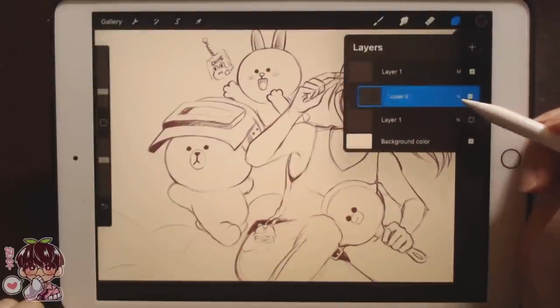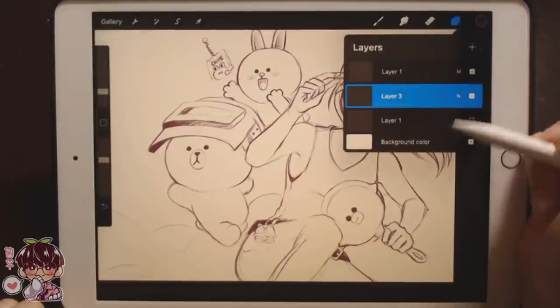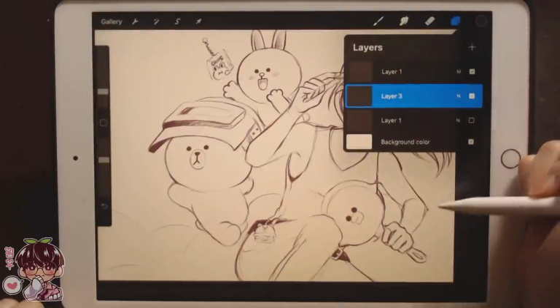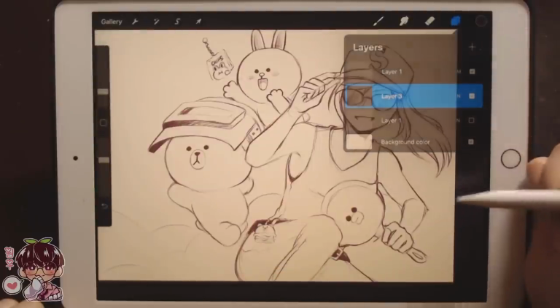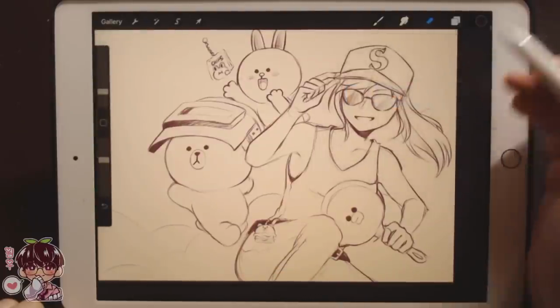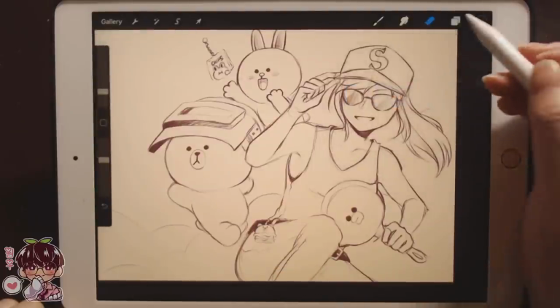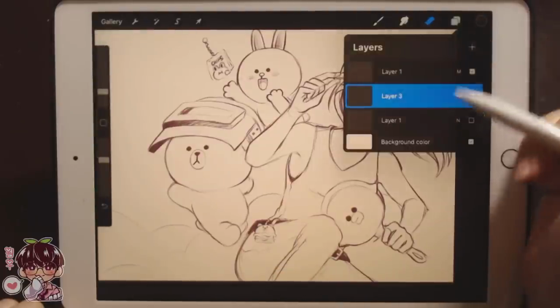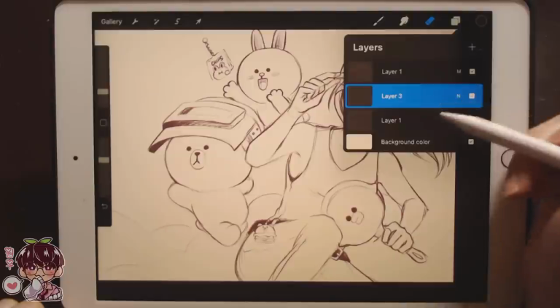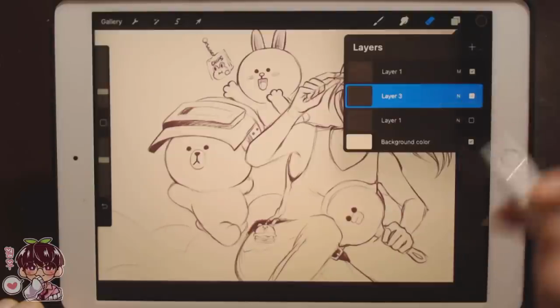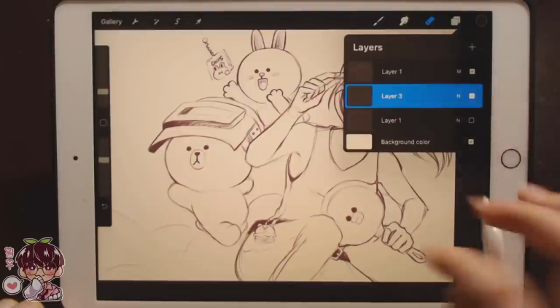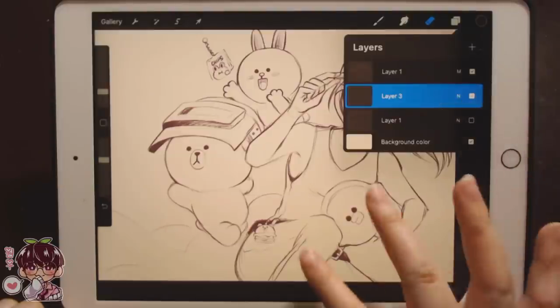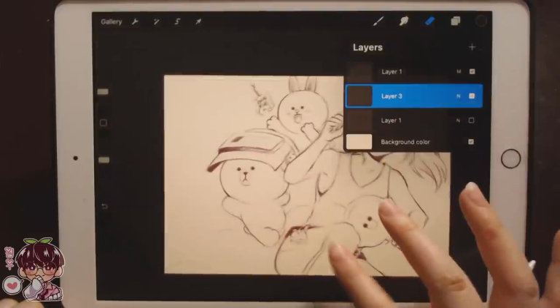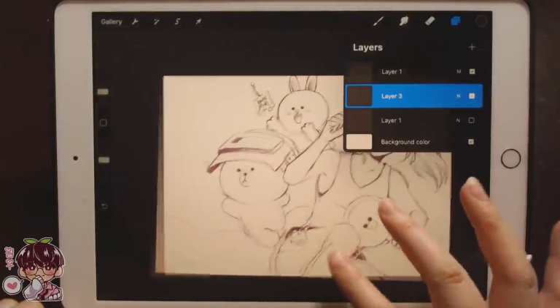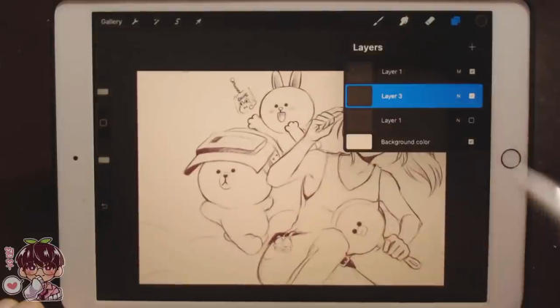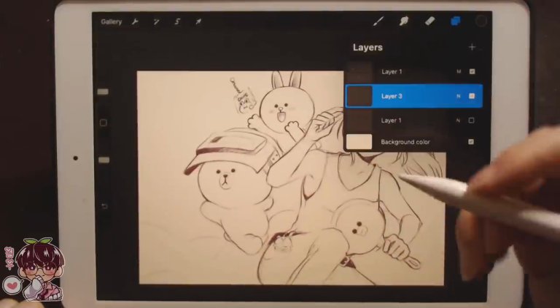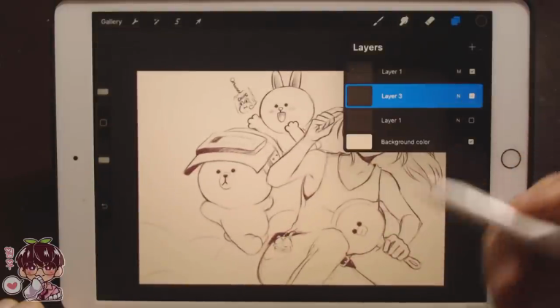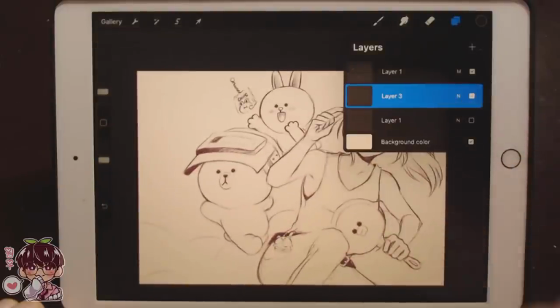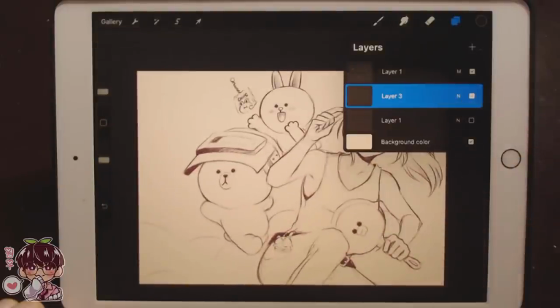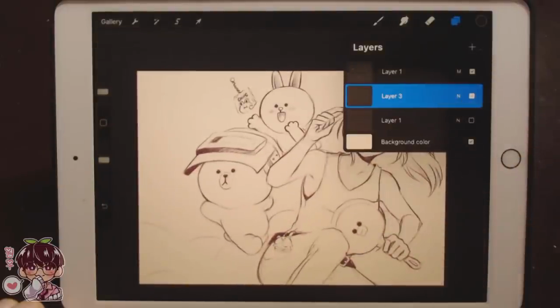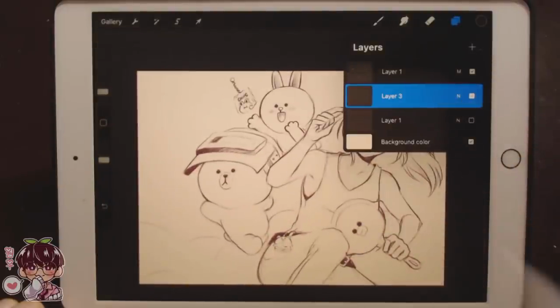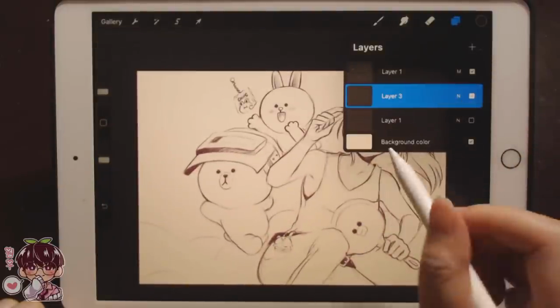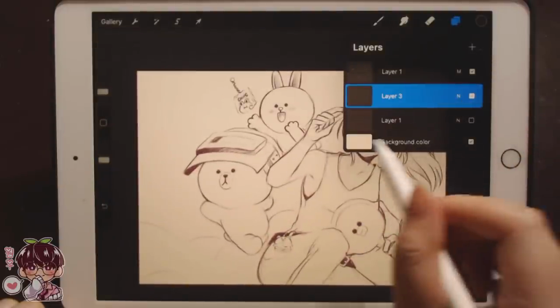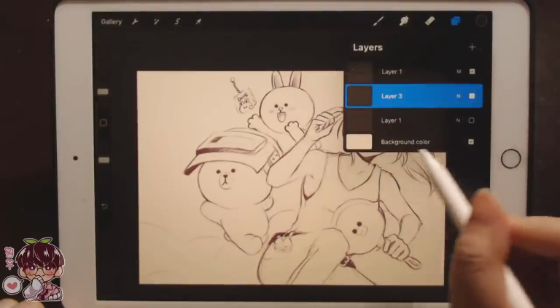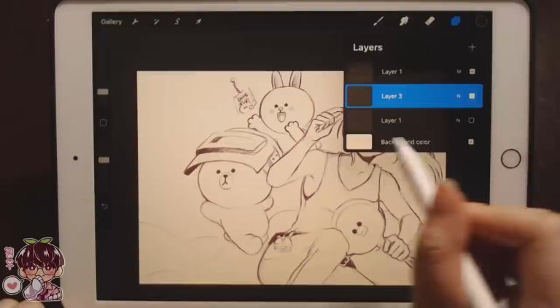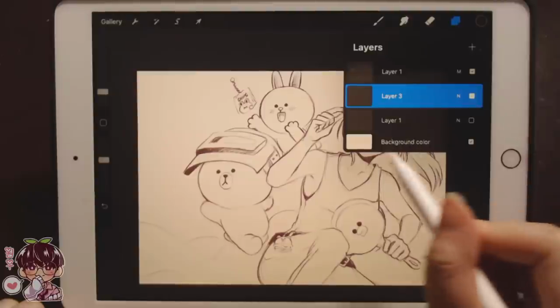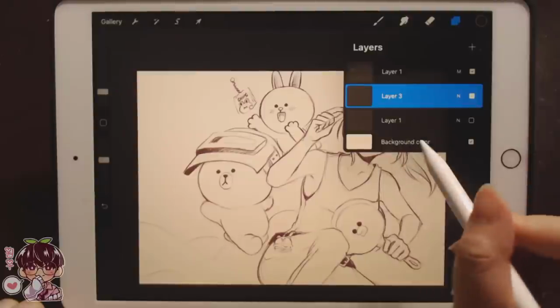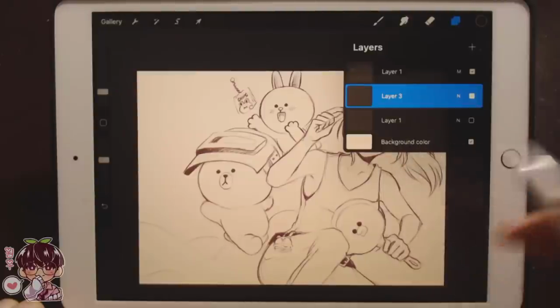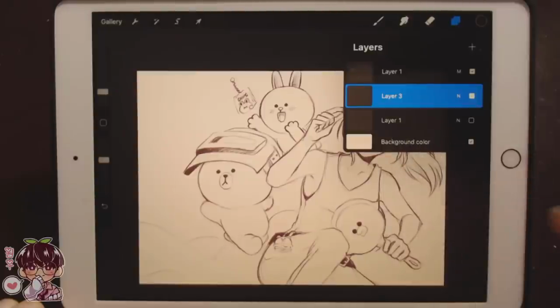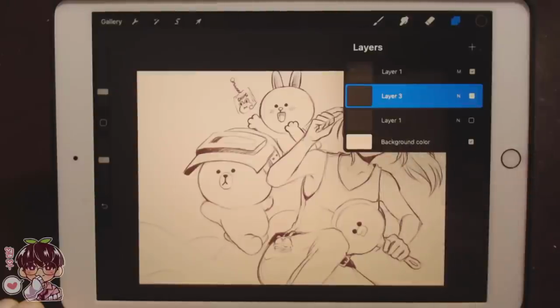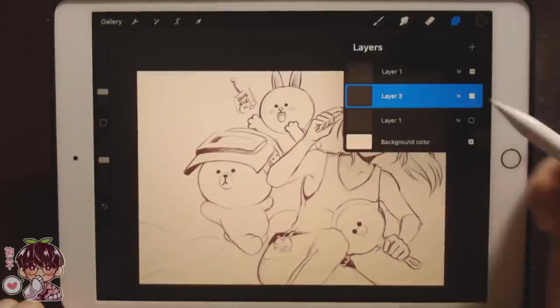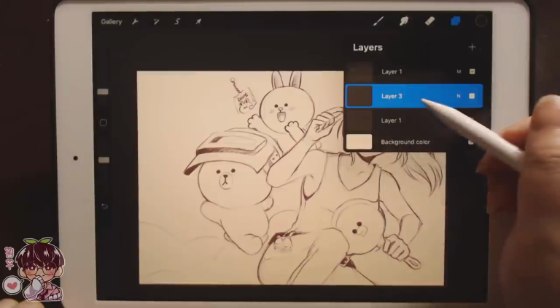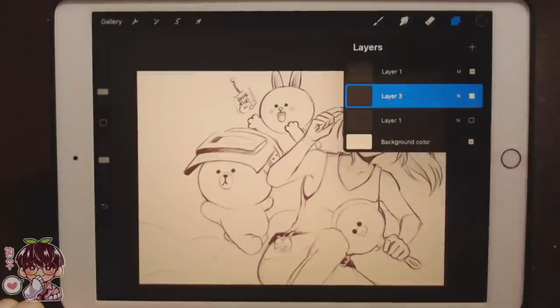I'm going to make a new layer and put all the background colors on this layer, ignoring the sketch and just adding background colors.